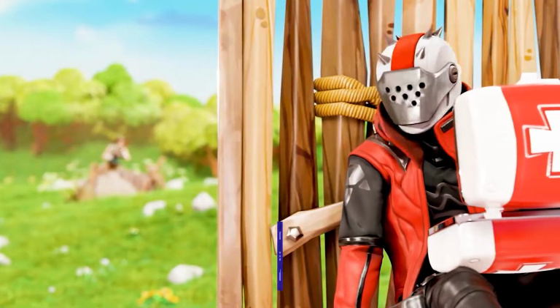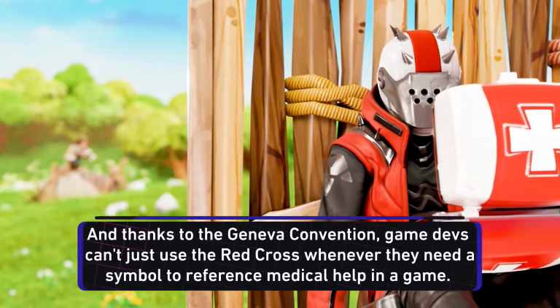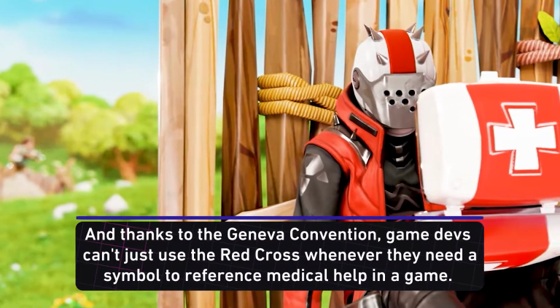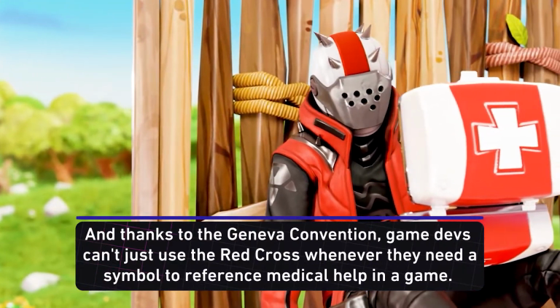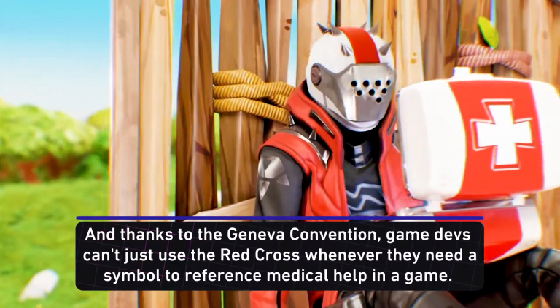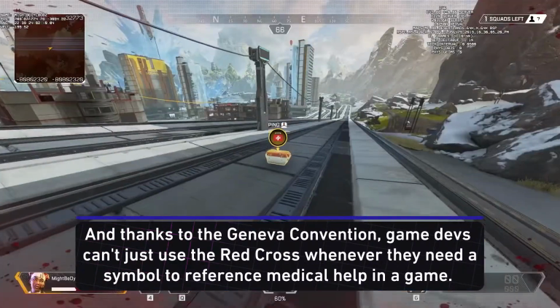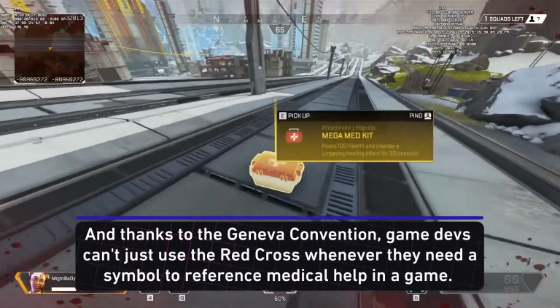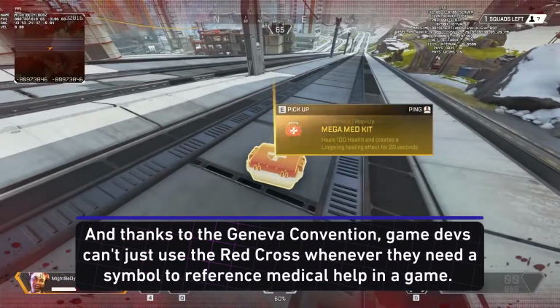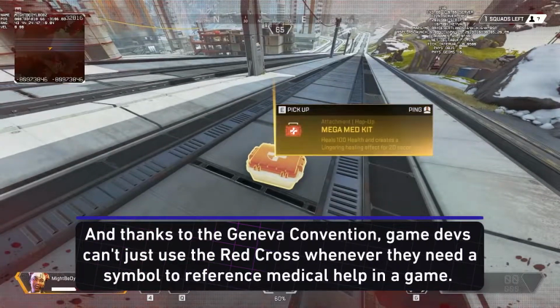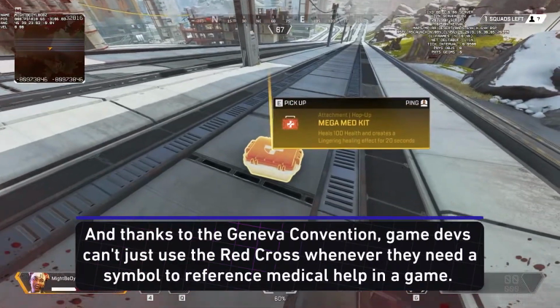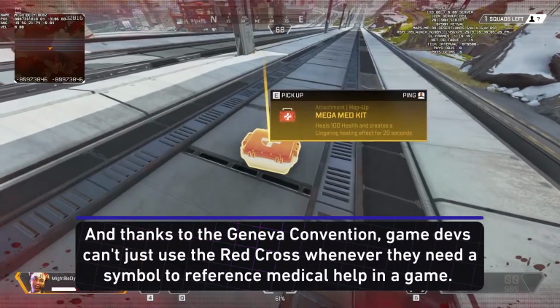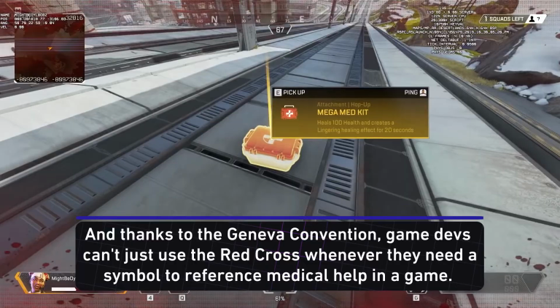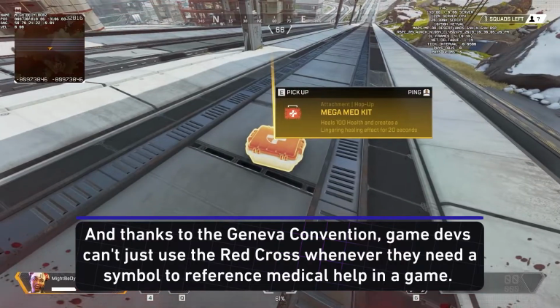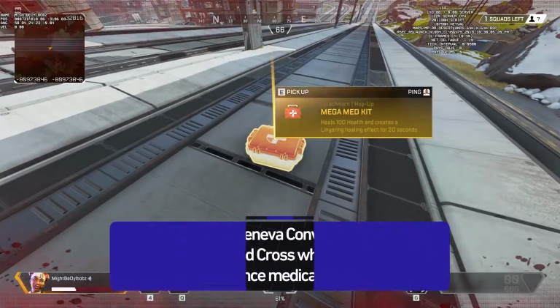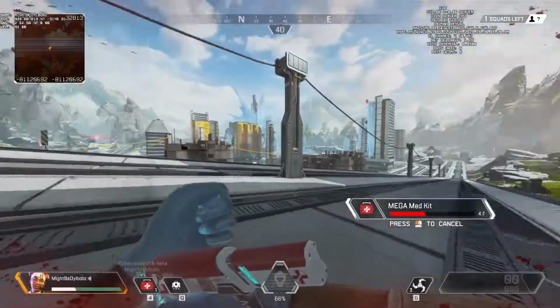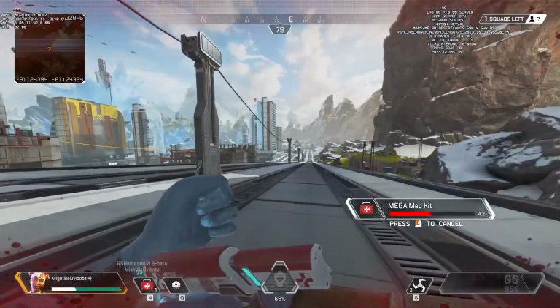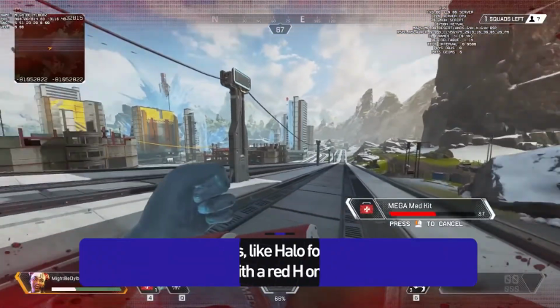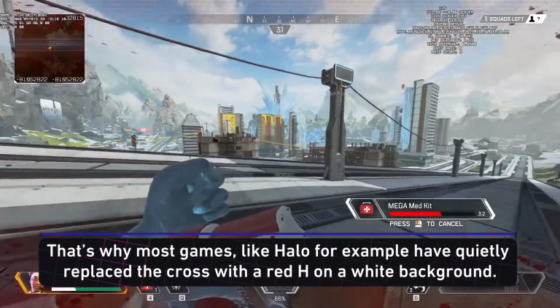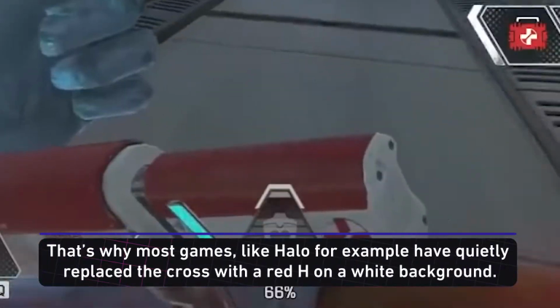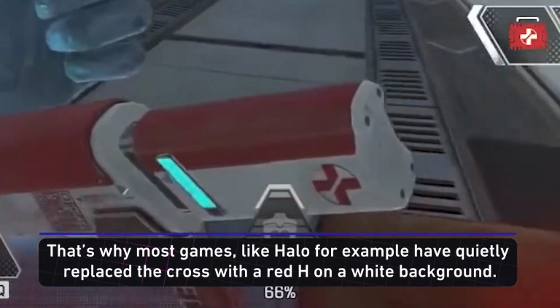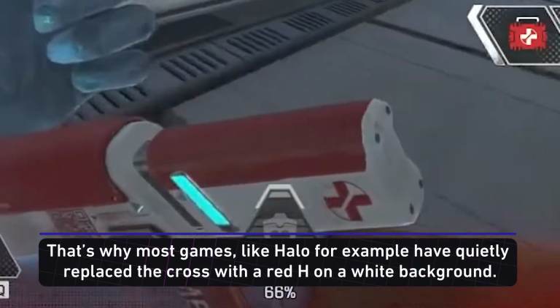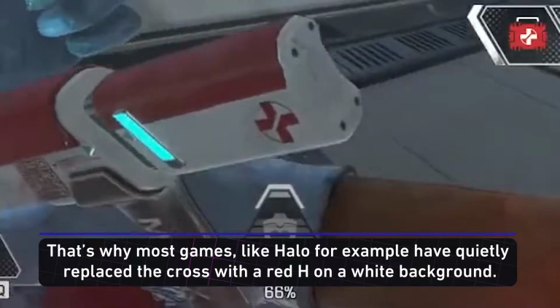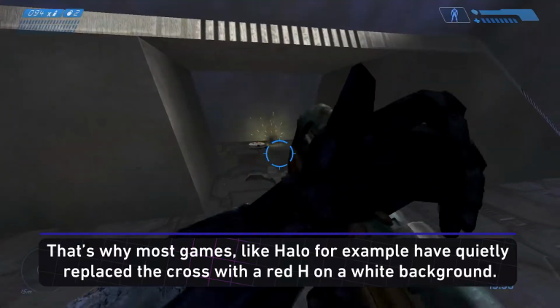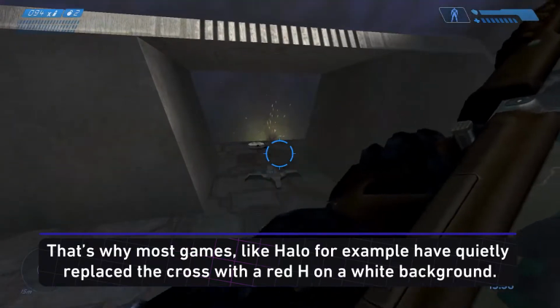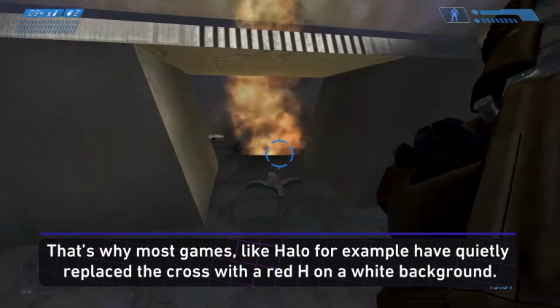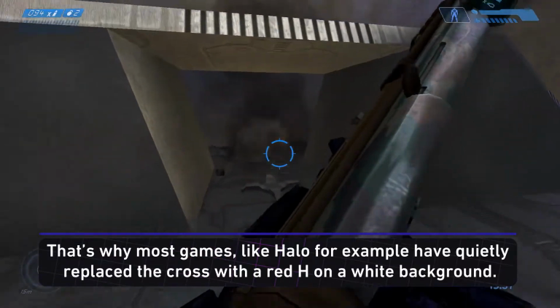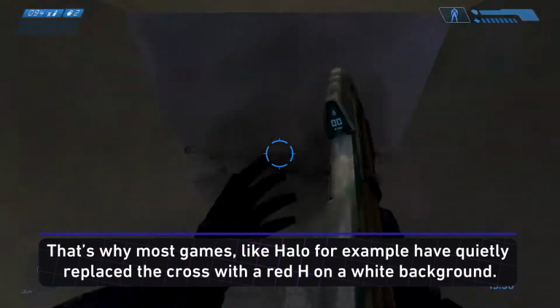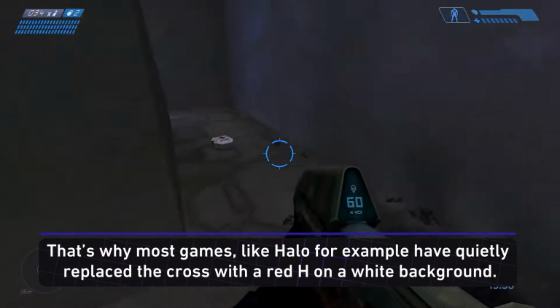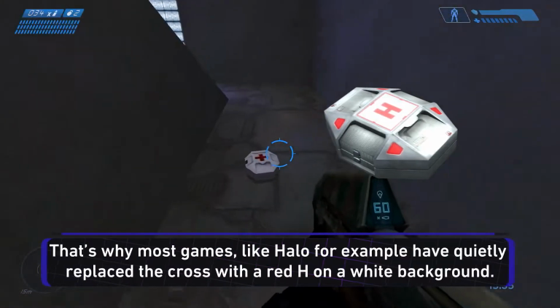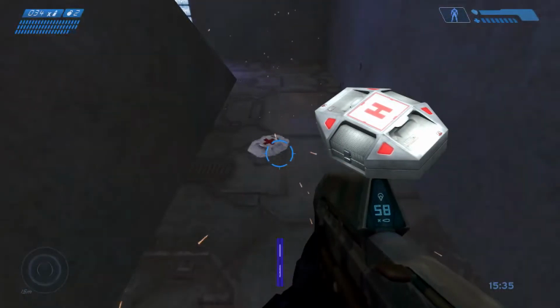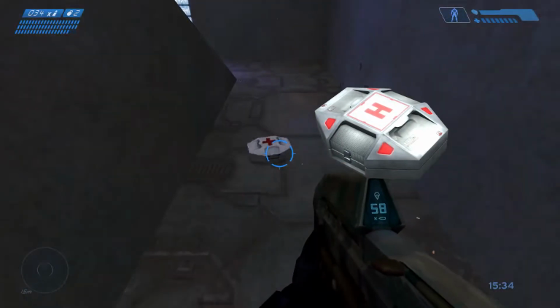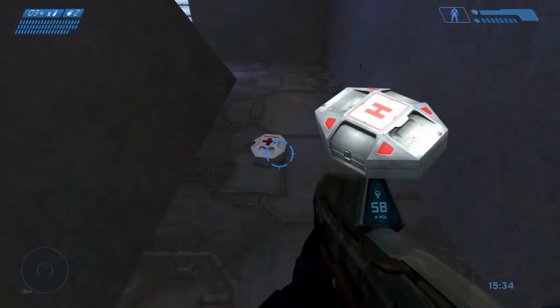You might not actually have noticed, but that's why in a lot of games you won't actually see a Red Cross on medical kits or on the side of ambulances. You'll see some other symbol that tries to imitate it. Like in Halo, for example, they've quietly replaced the Cross with a red H on a white background. And now you know.